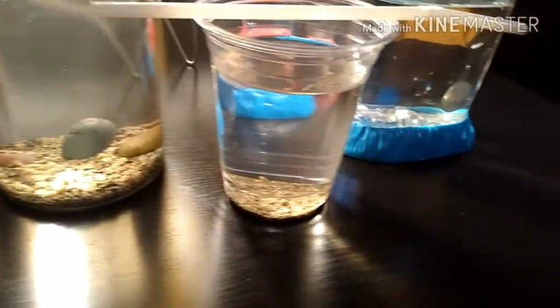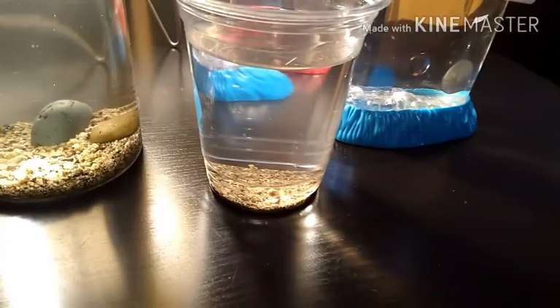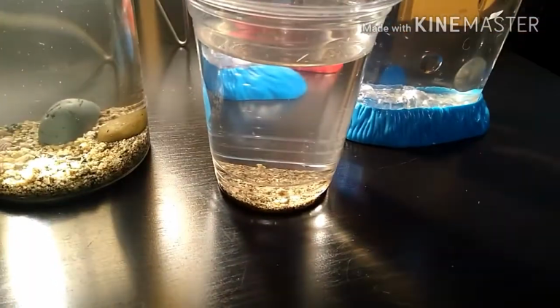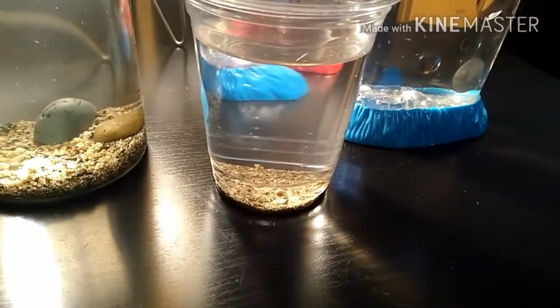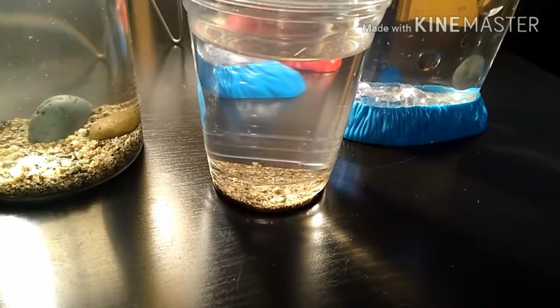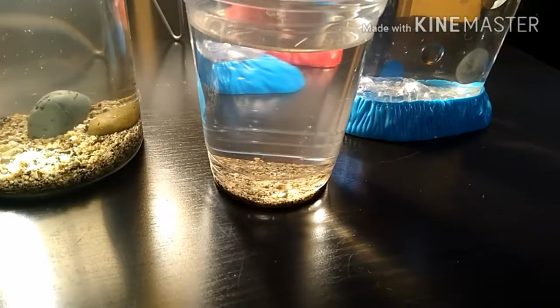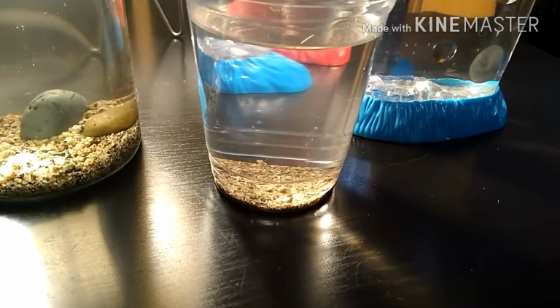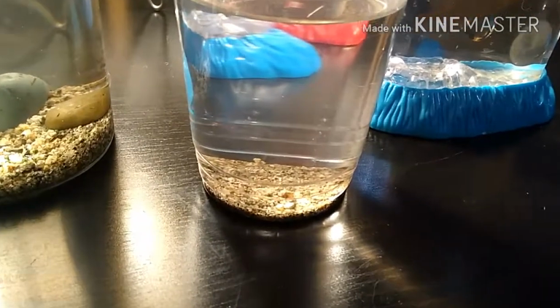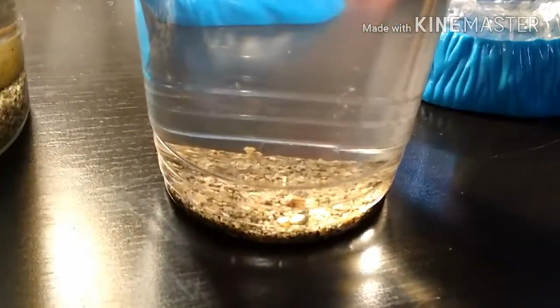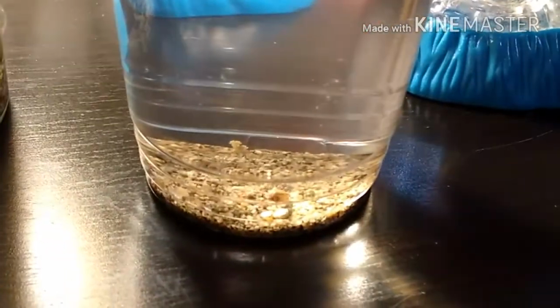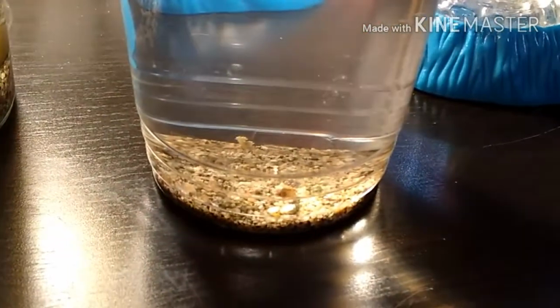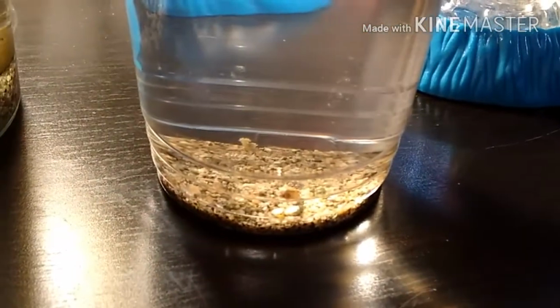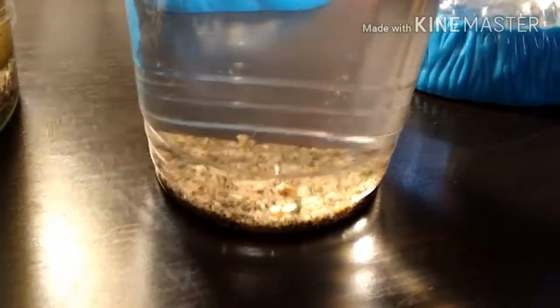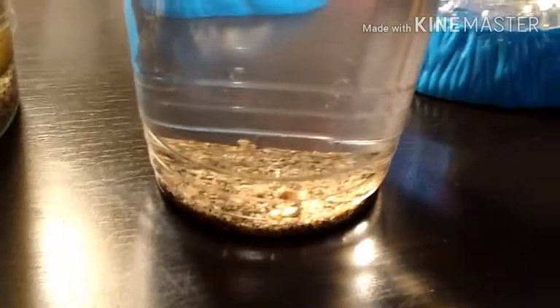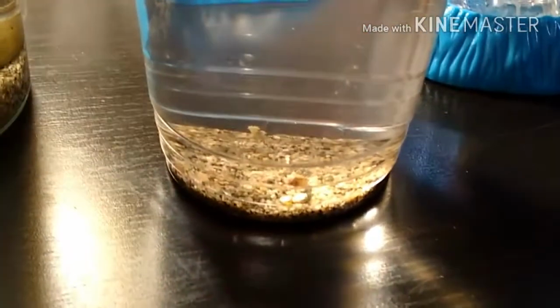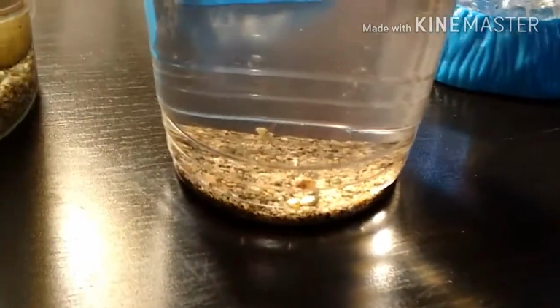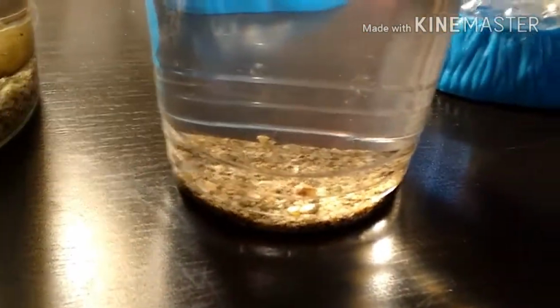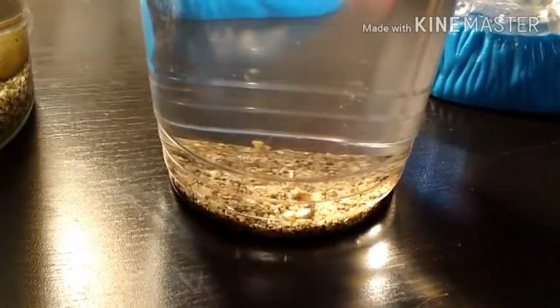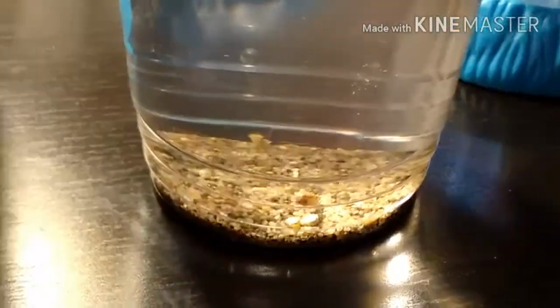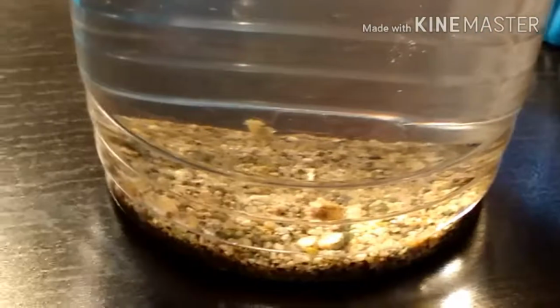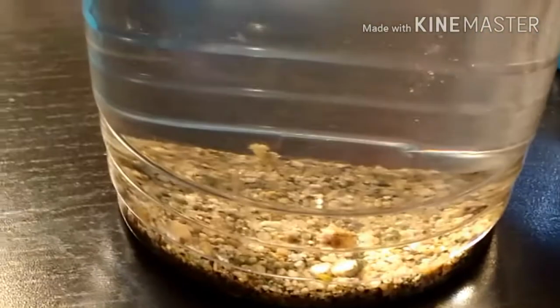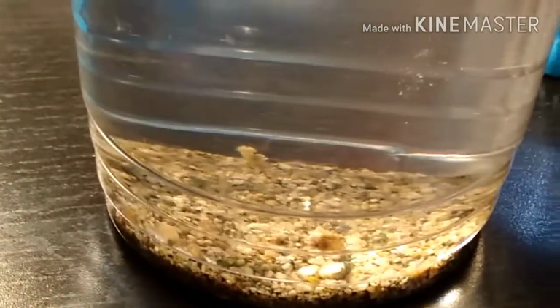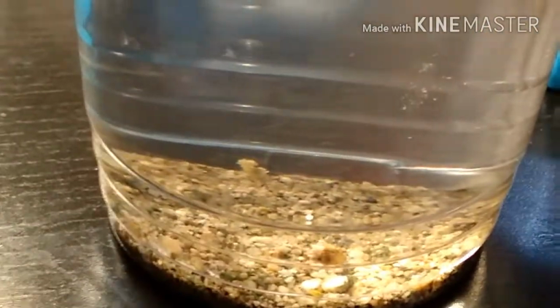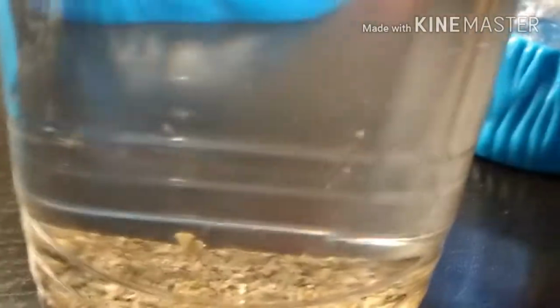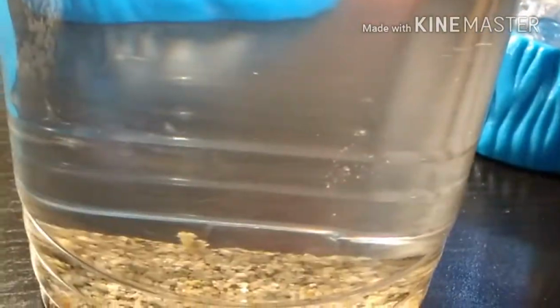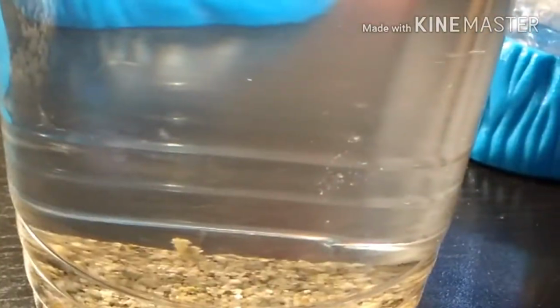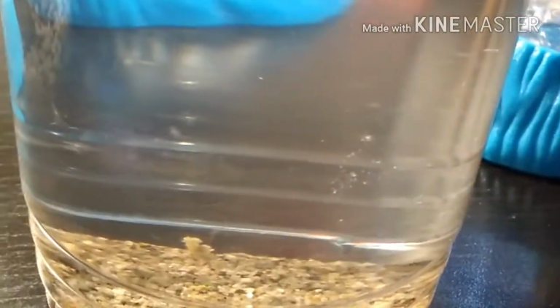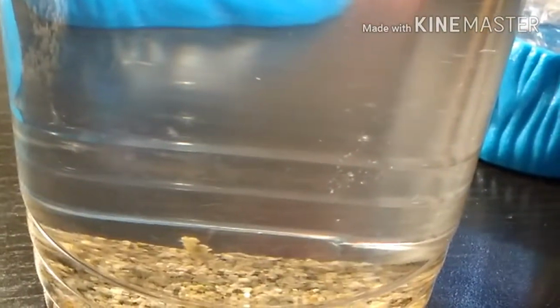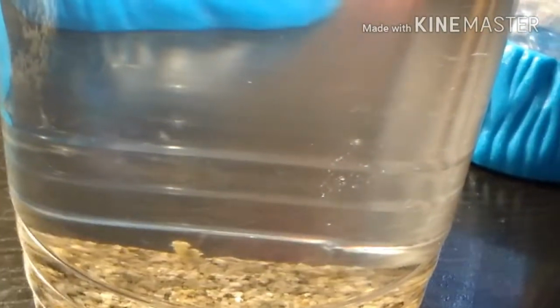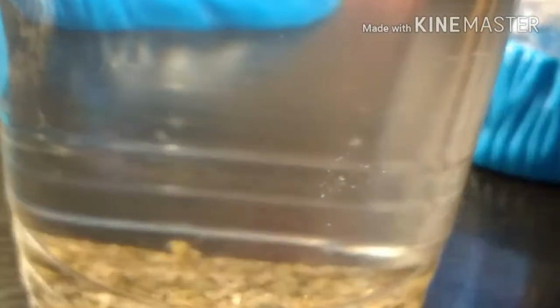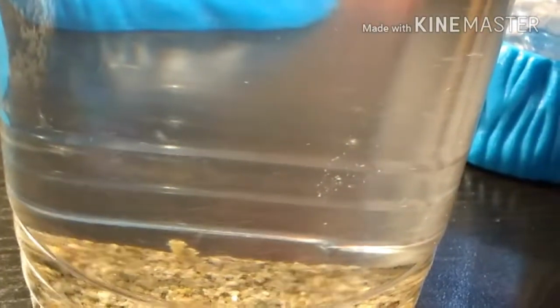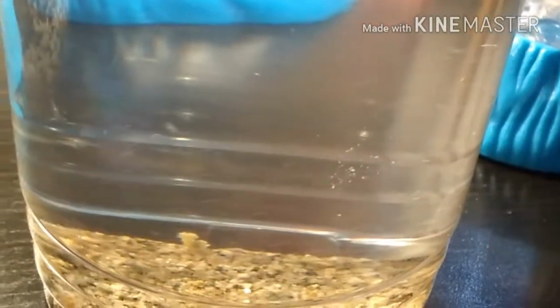Just to make sure that the gravel was safe — because I just dug it out of my yard — I put some Daphnia inside of this cup with the rest of the gravel to see if they would survive the night, and they have.